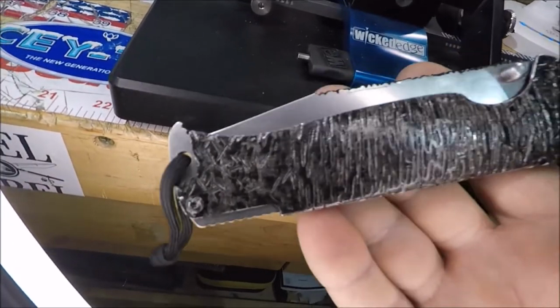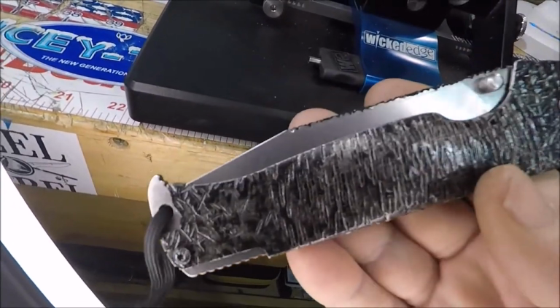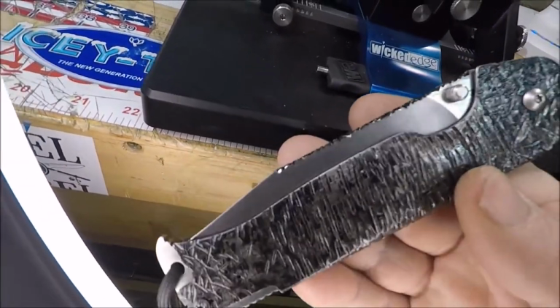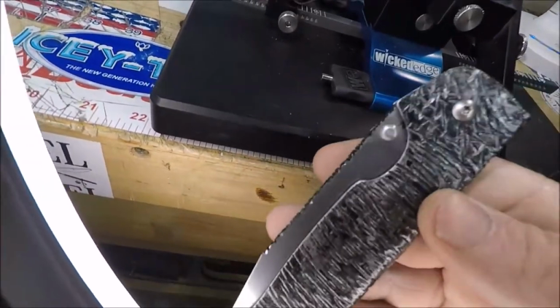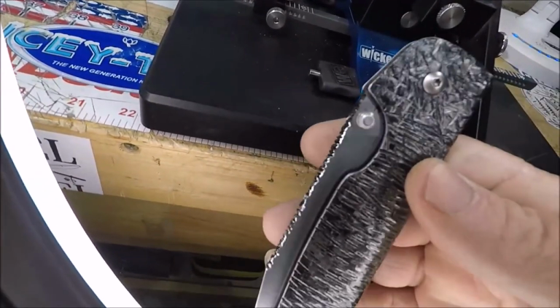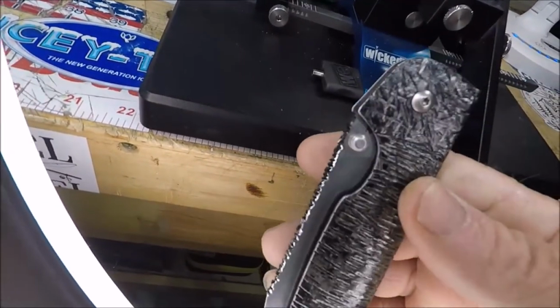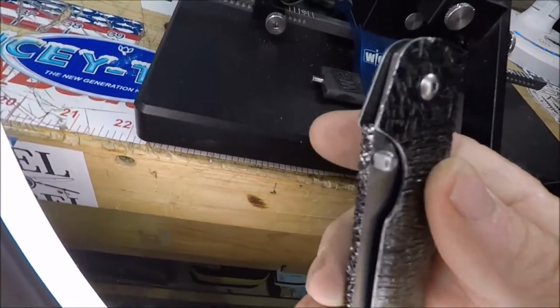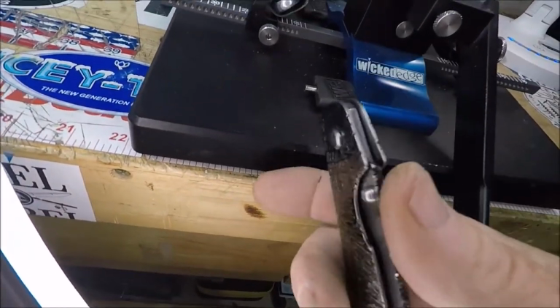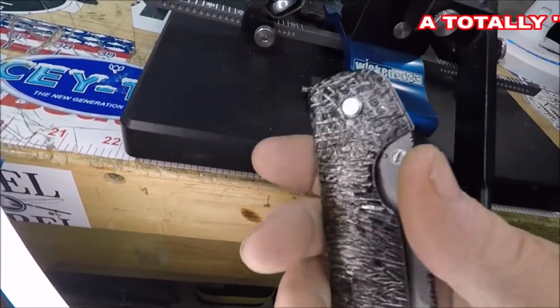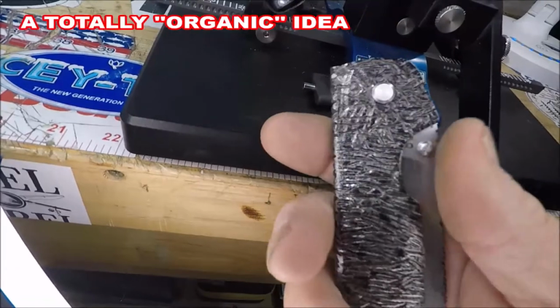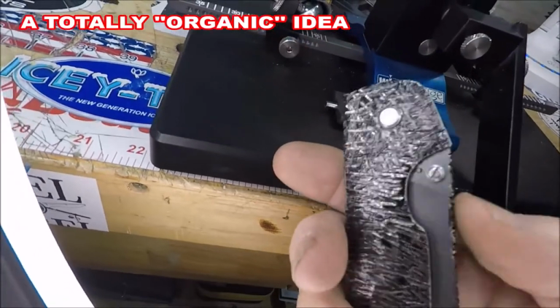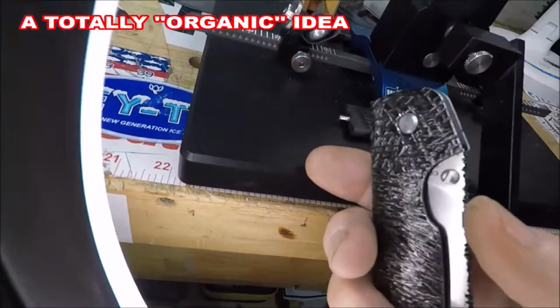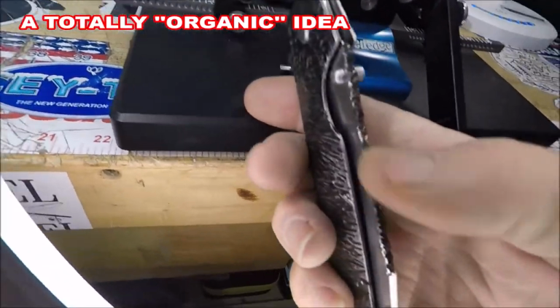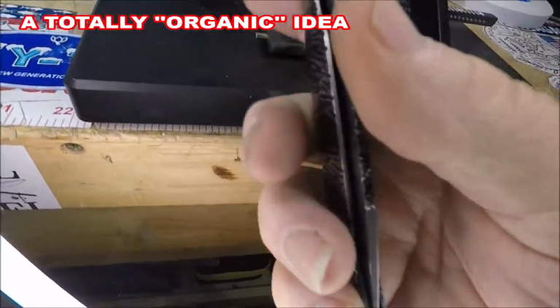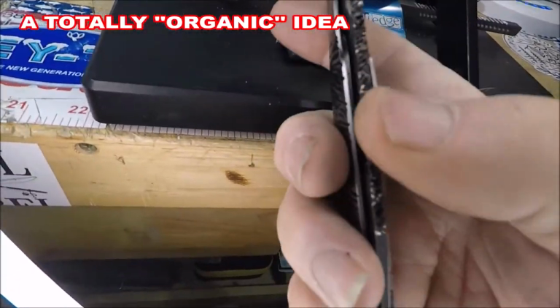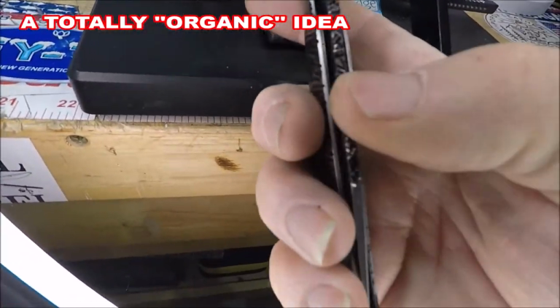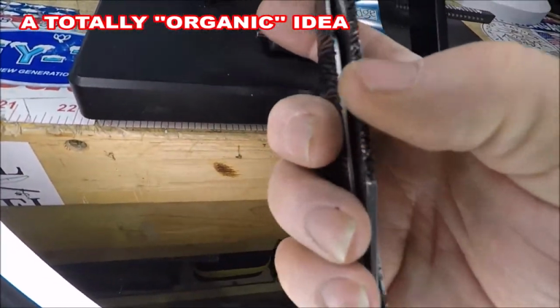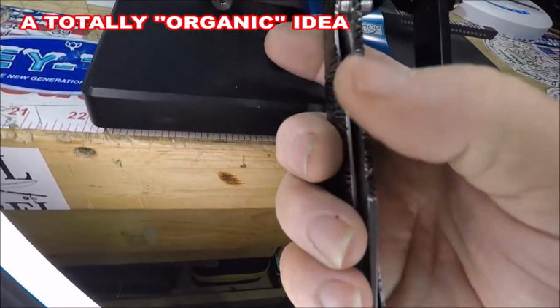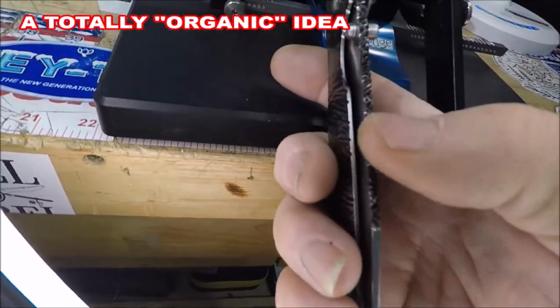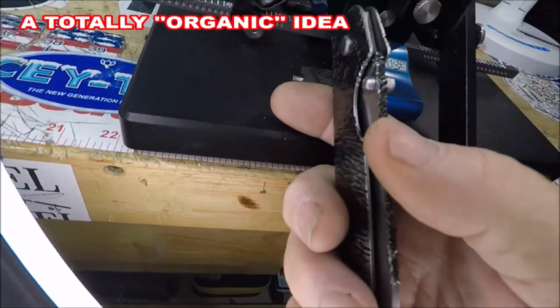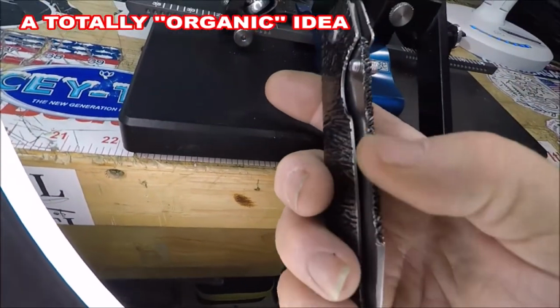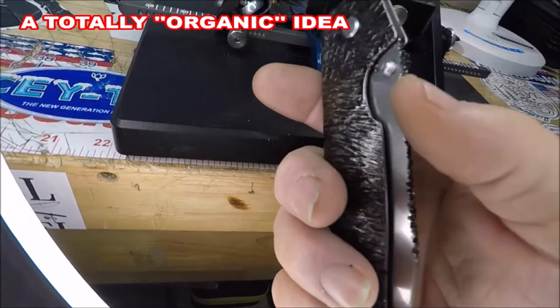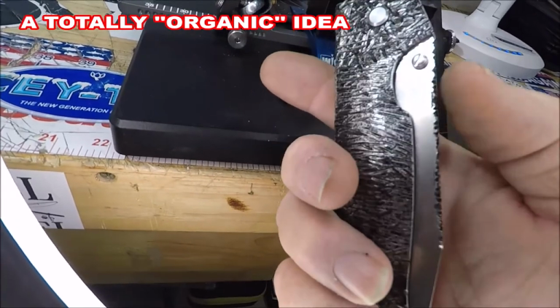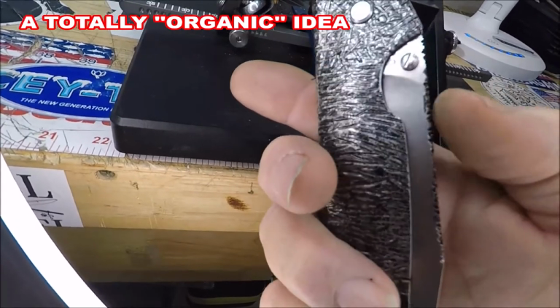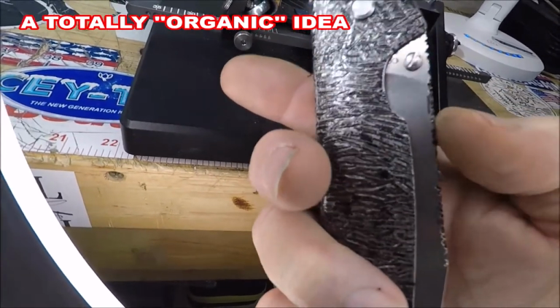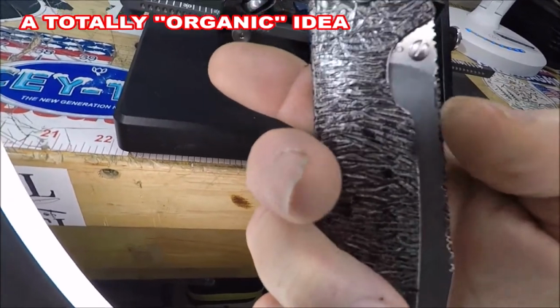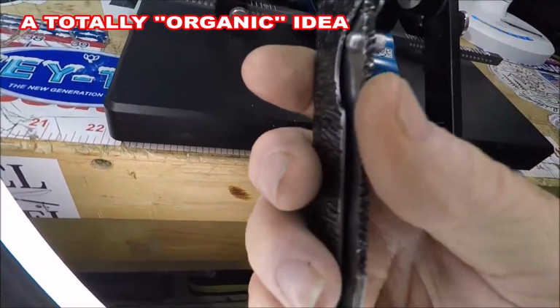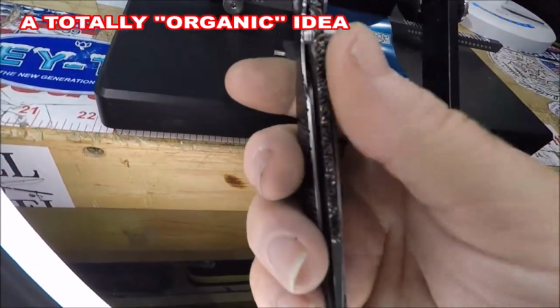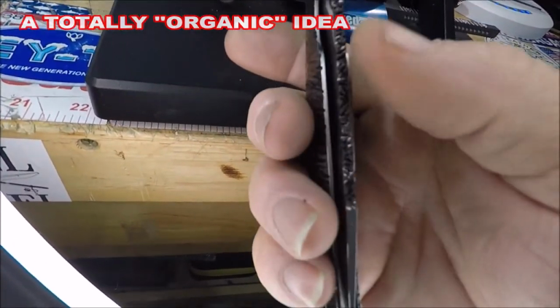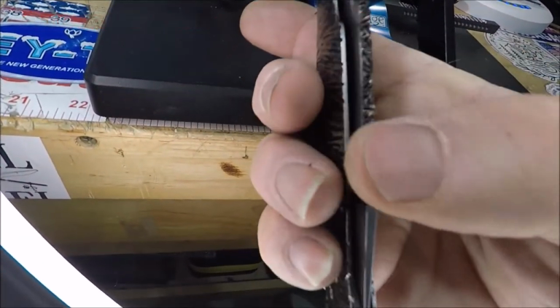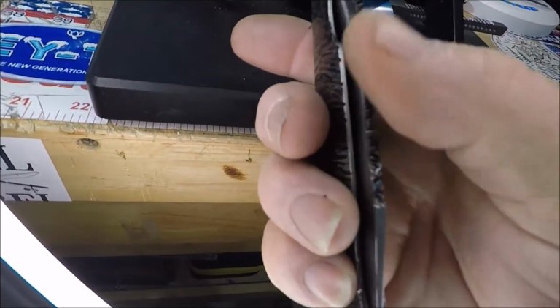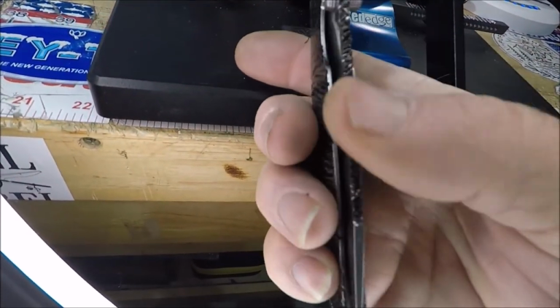It's kind of unique — it's my own thing, I kind of came up with it. You don't have to have dainty fingers when it comes to the jimping up here on the top of the blade.